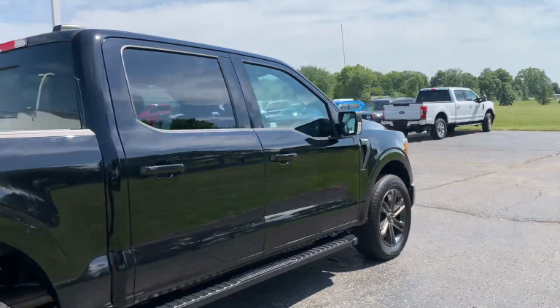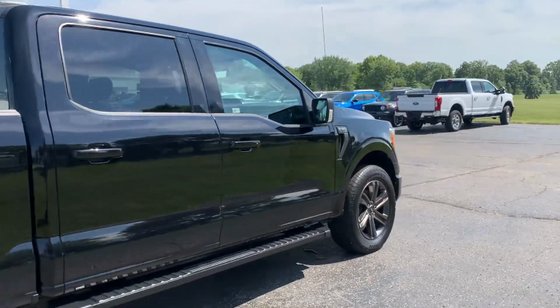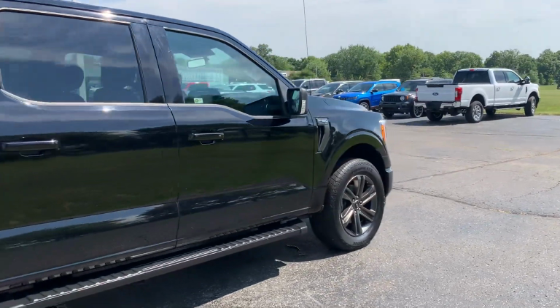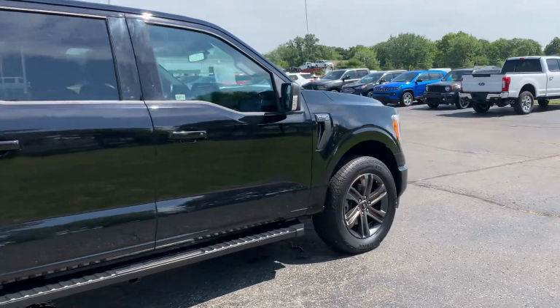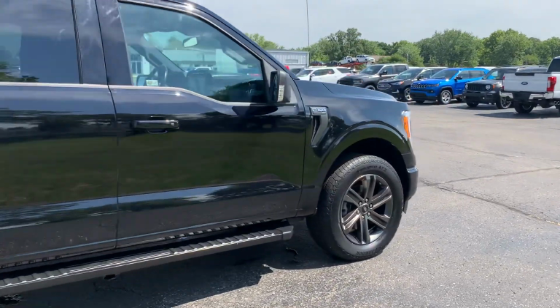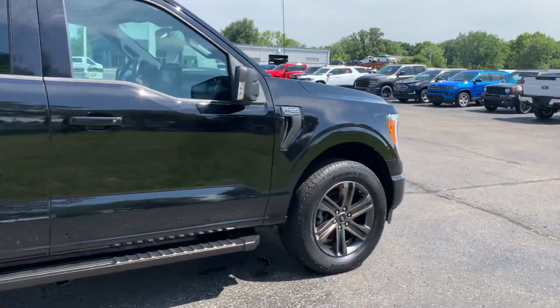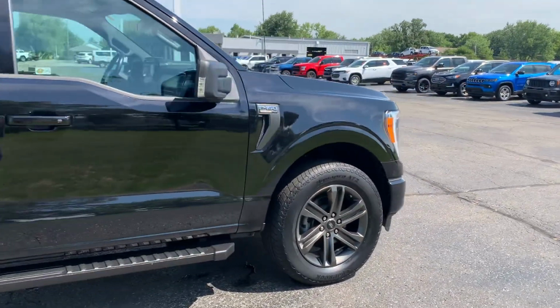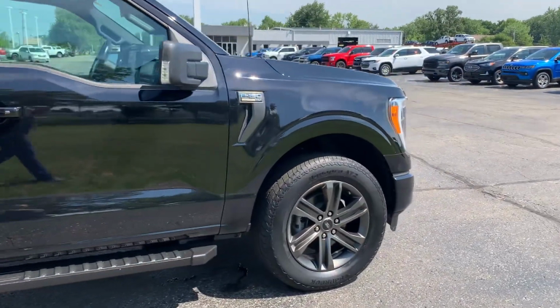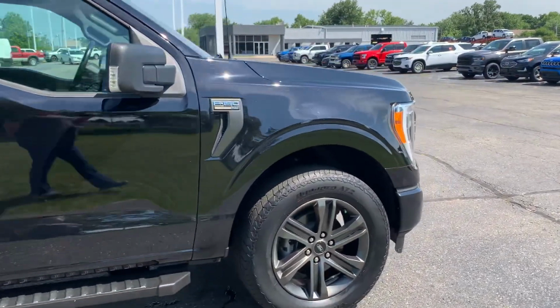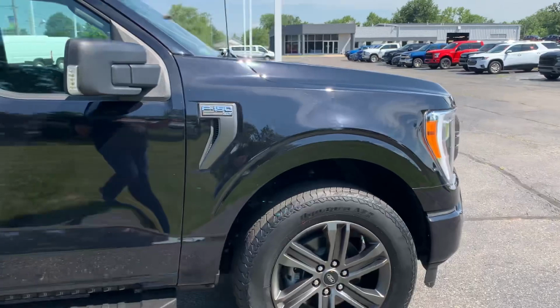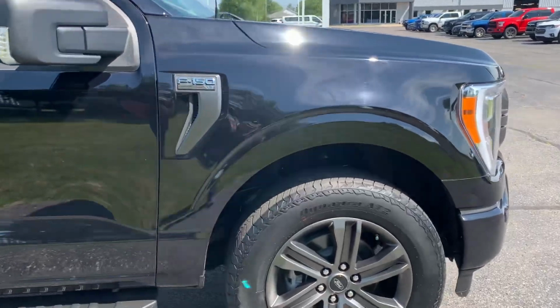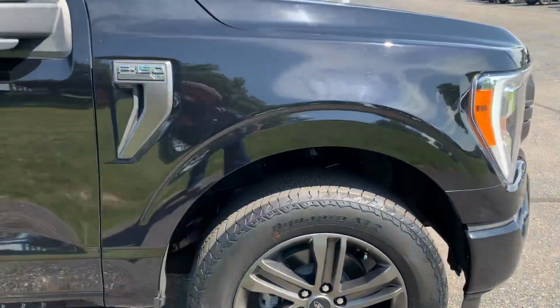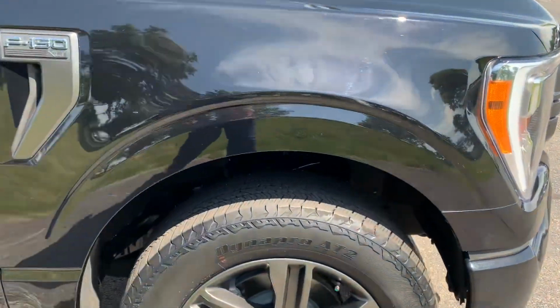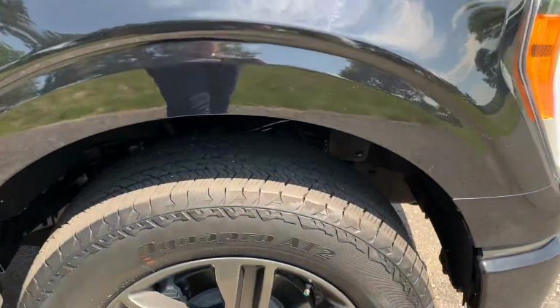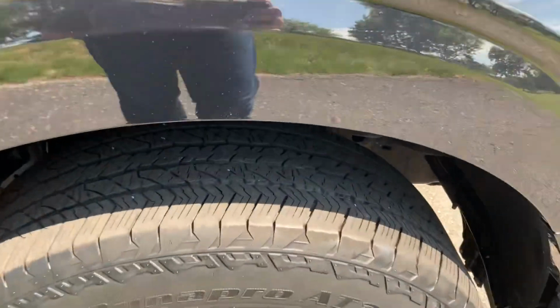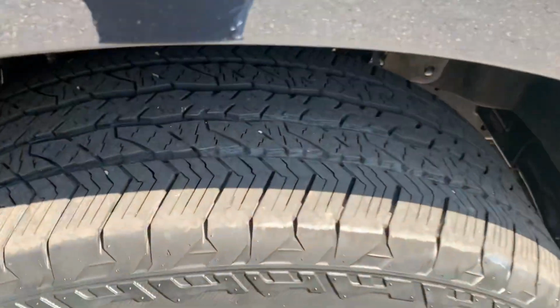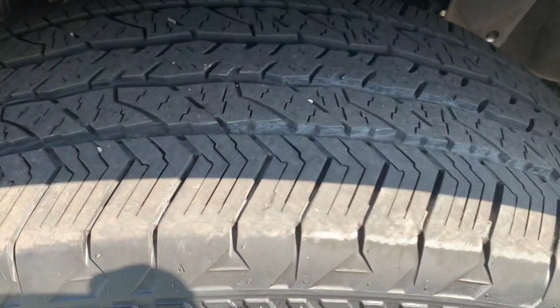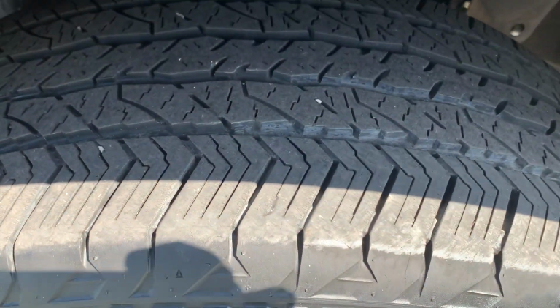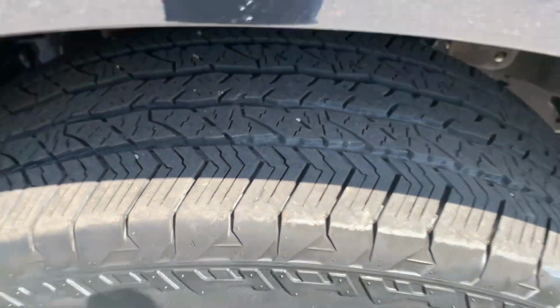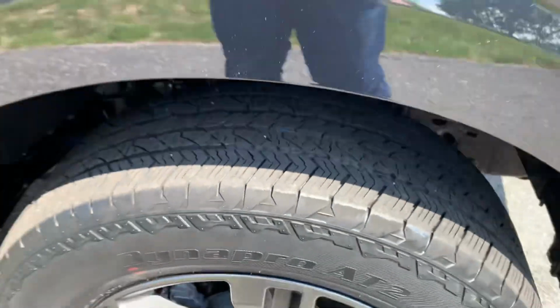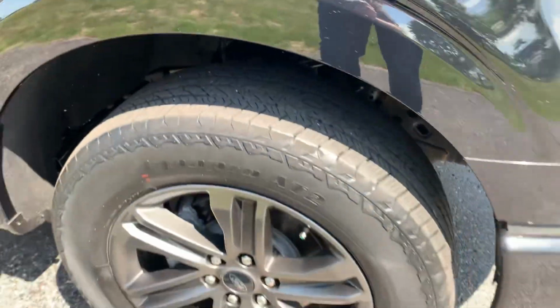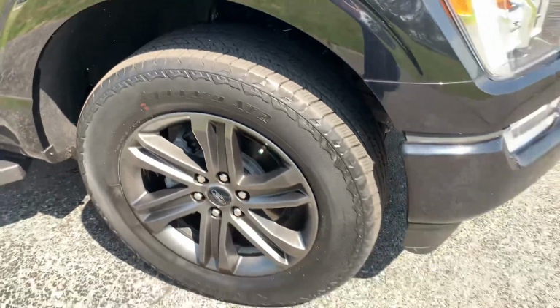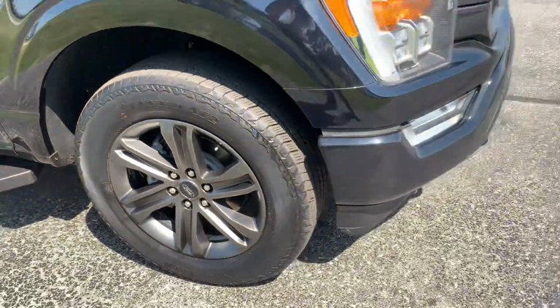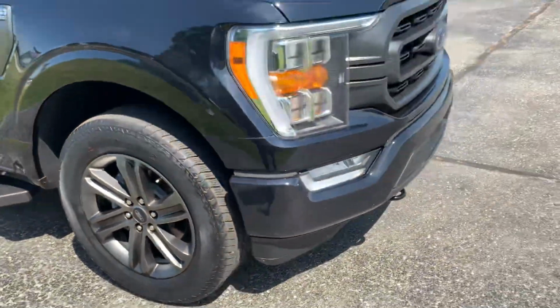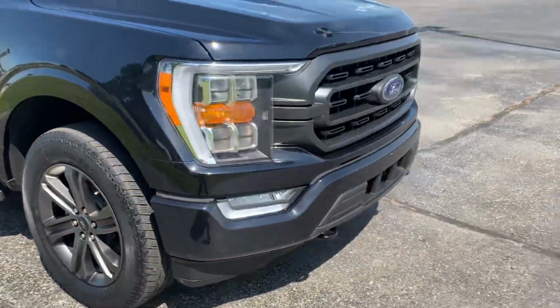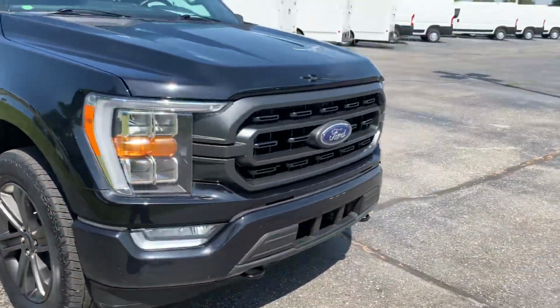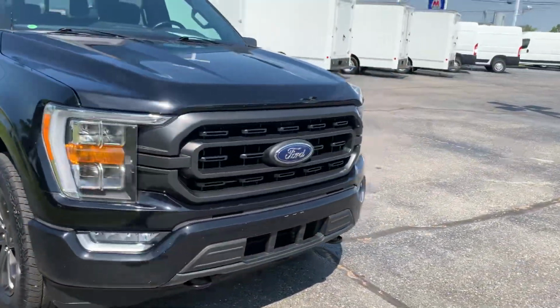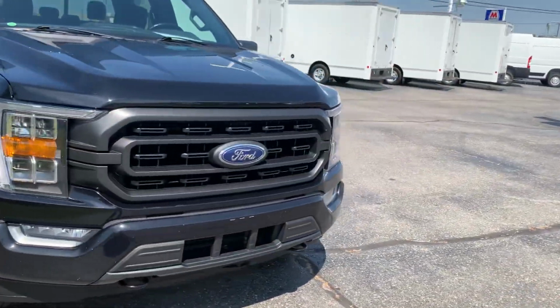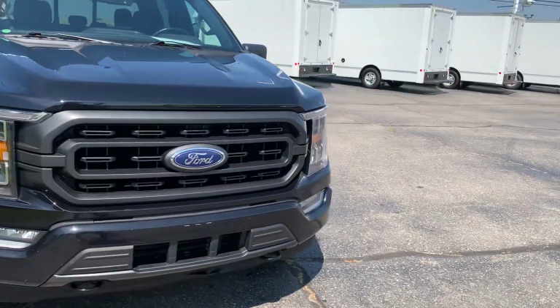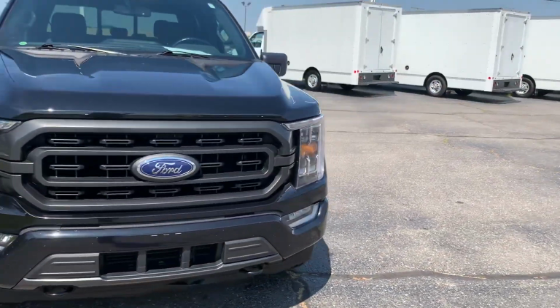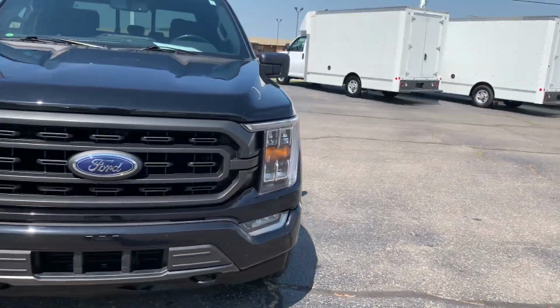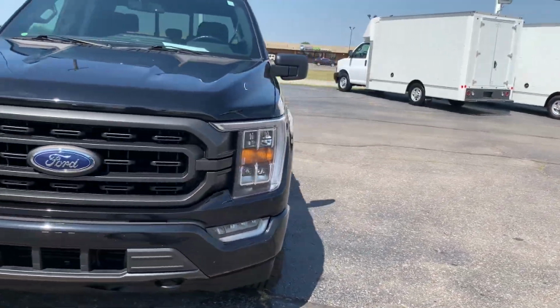Outside's in good shape, tires look good all the way around. We'll go take a look at the inside.